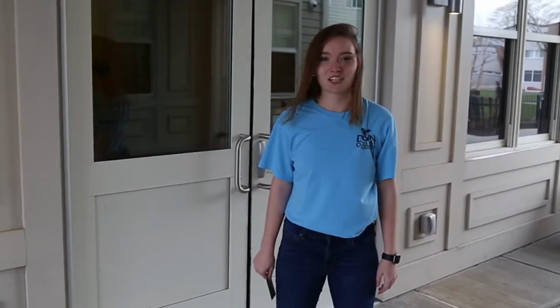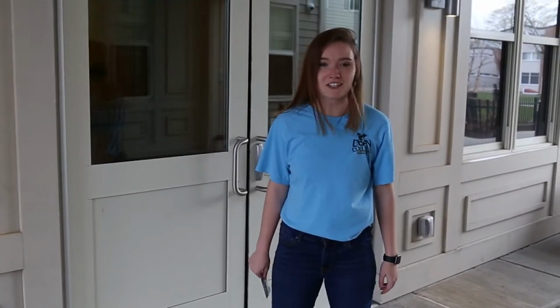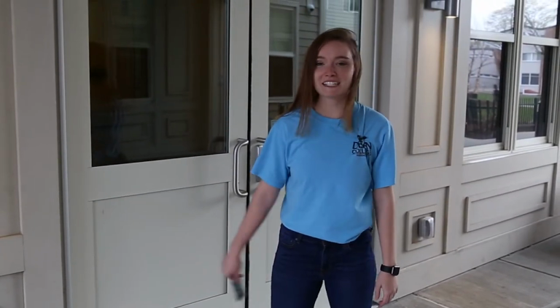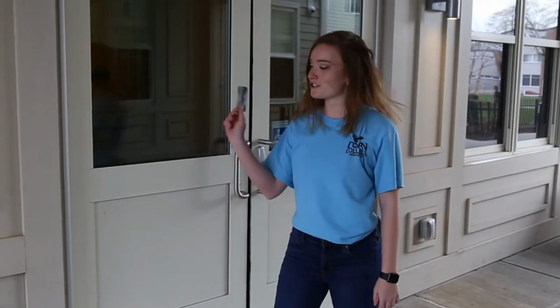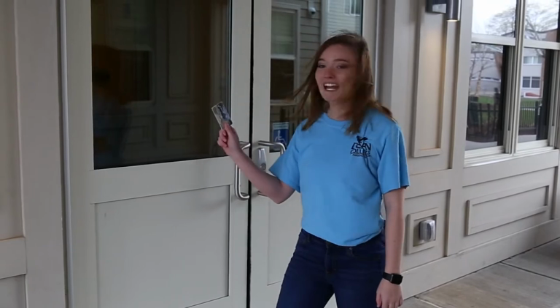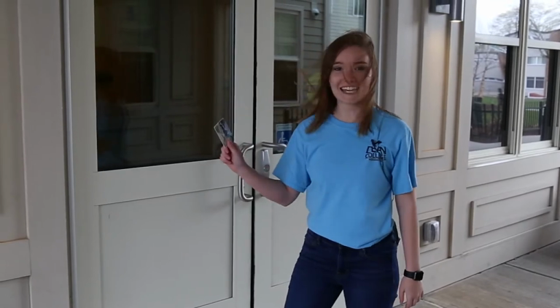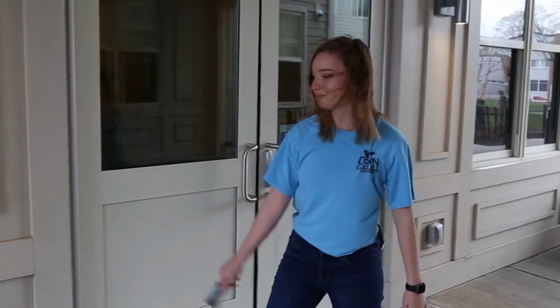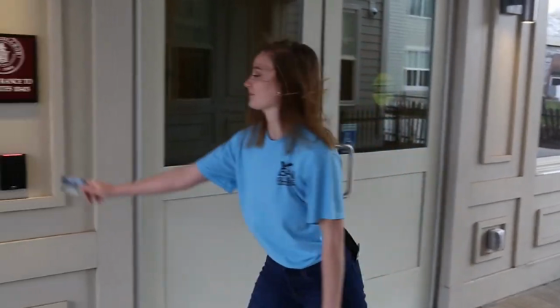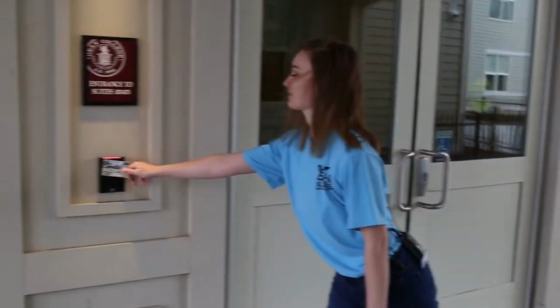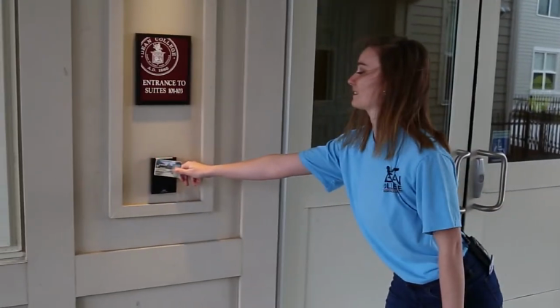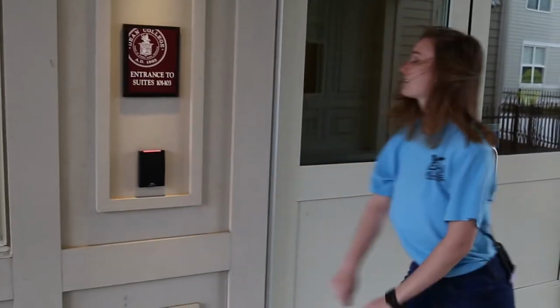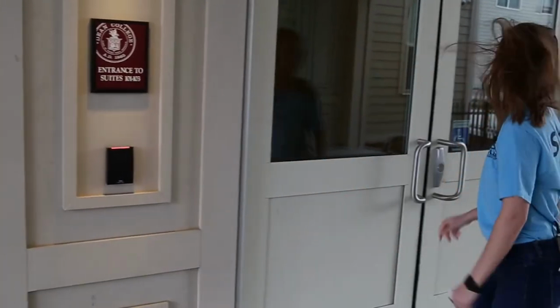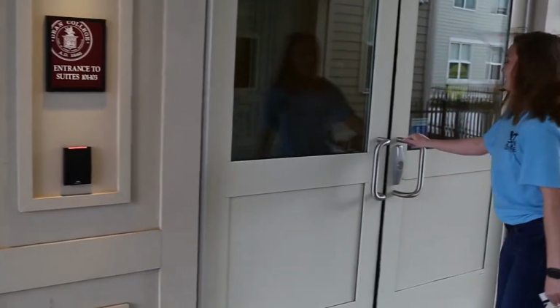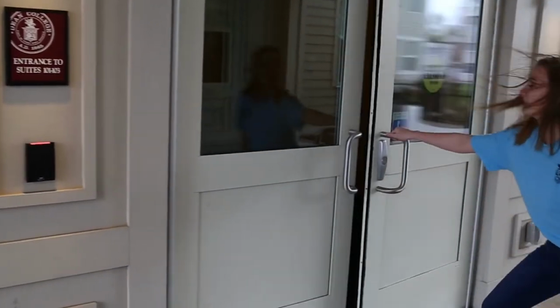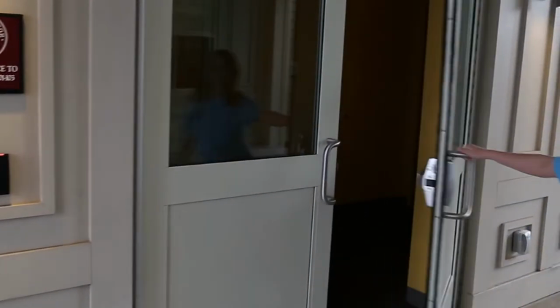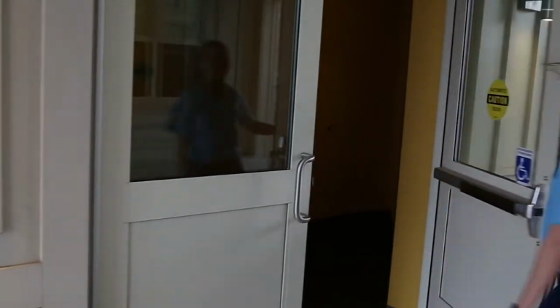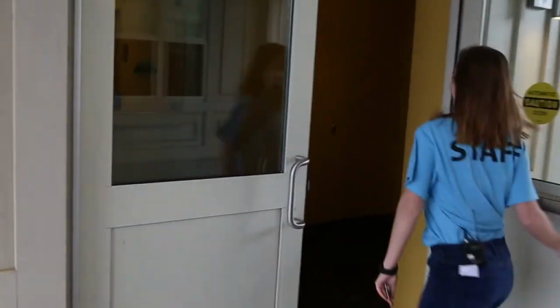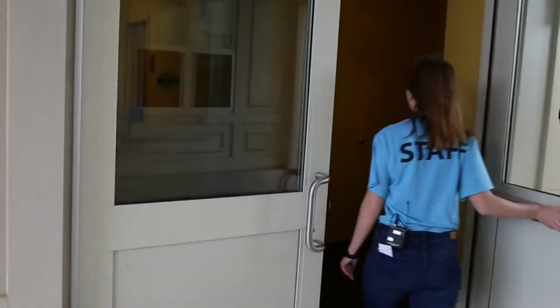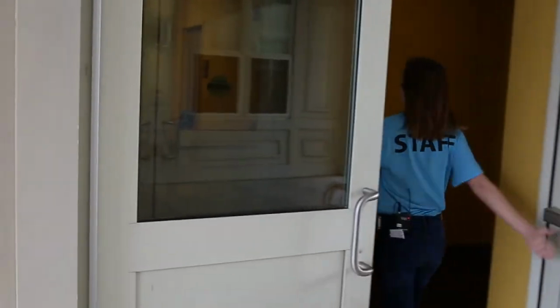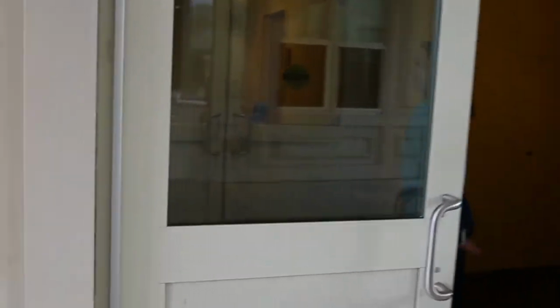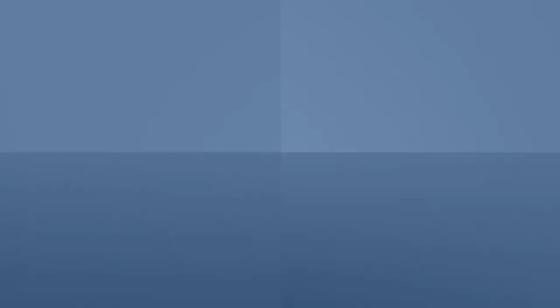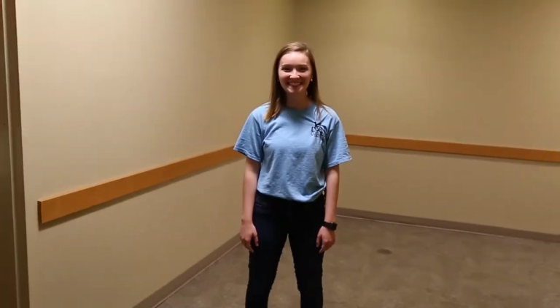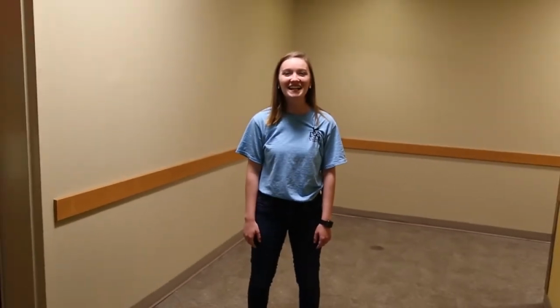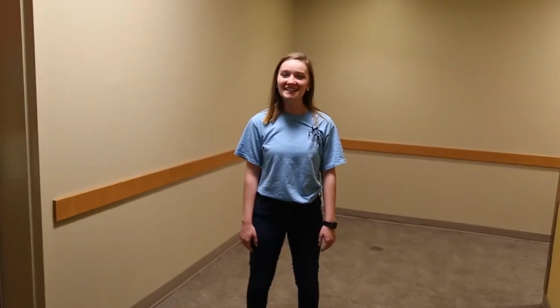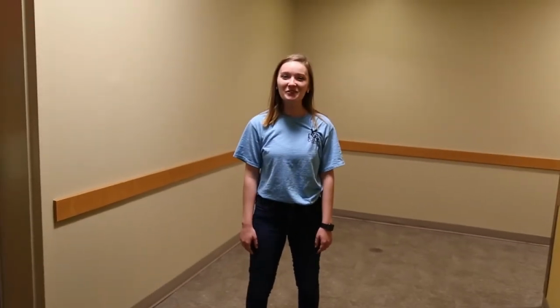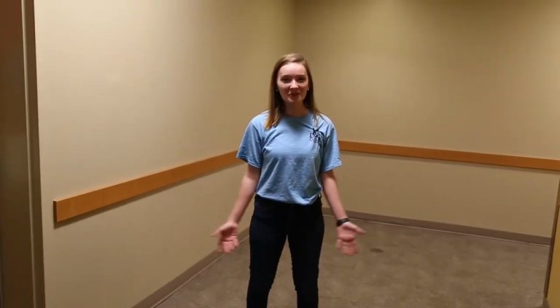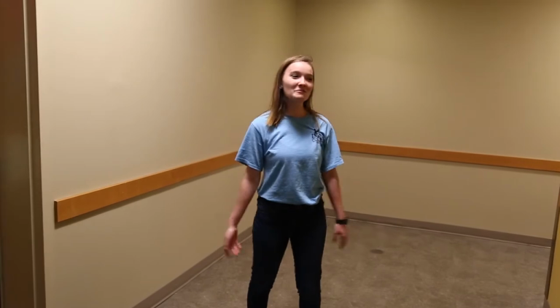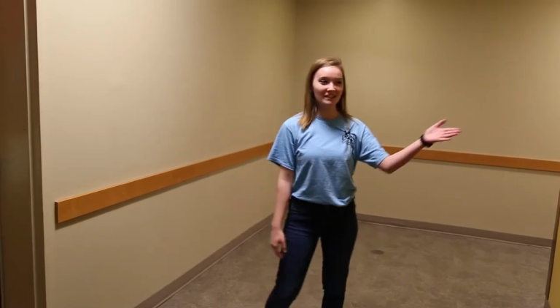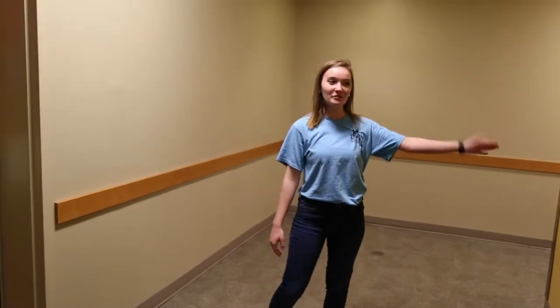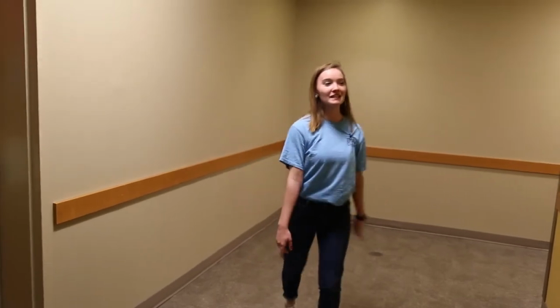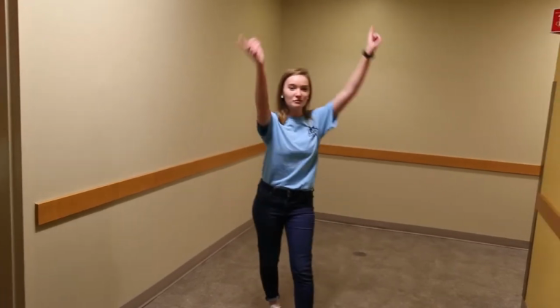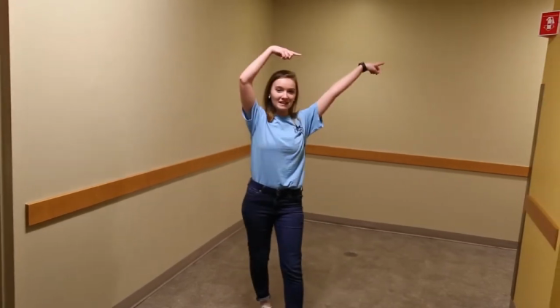To enter the building you'll use your student ID to get in. On each floor of Horn Hall we have a laundry room and a trash room right at the end.